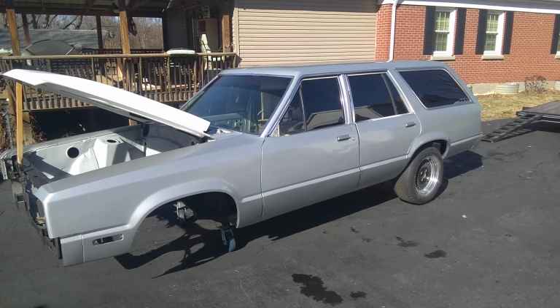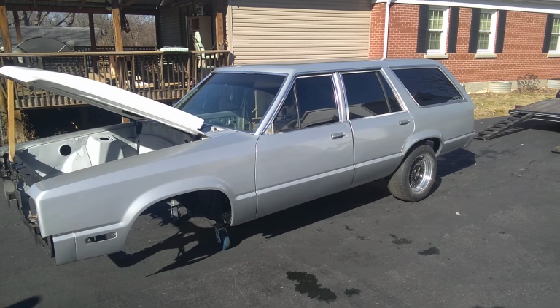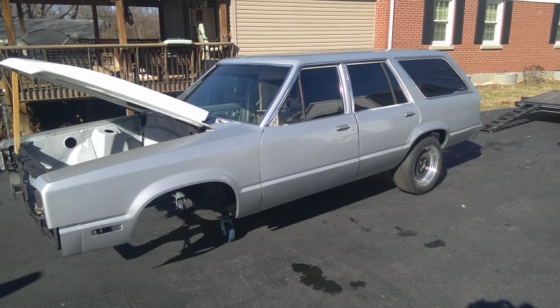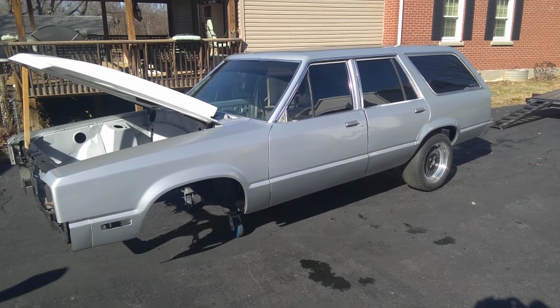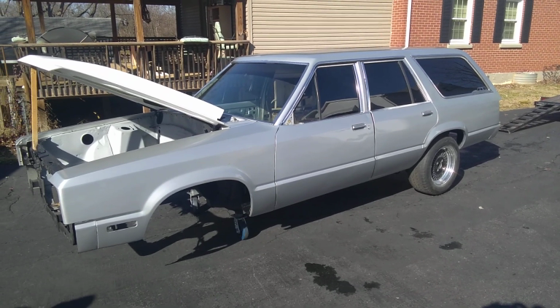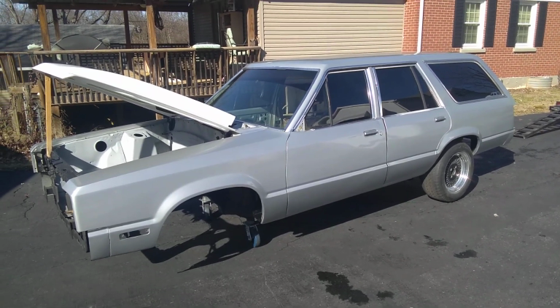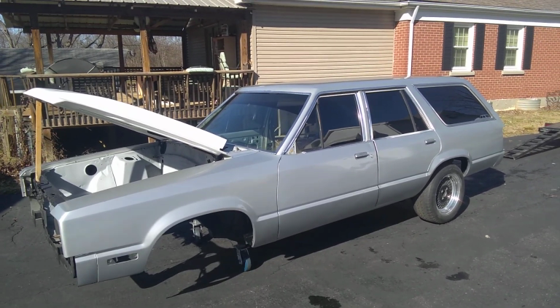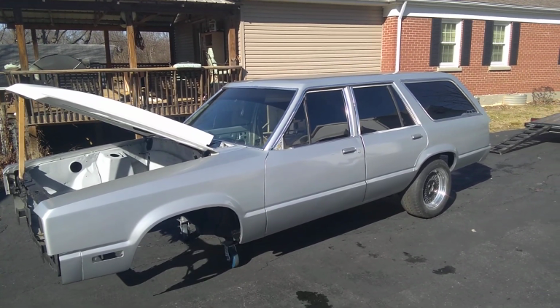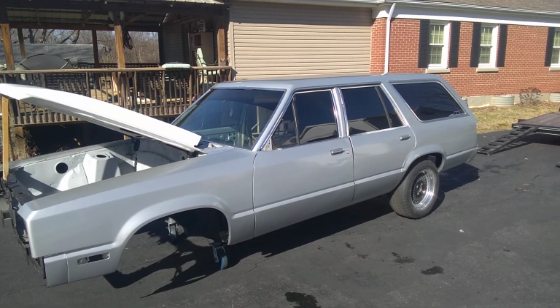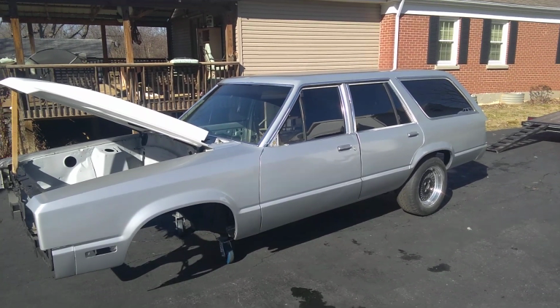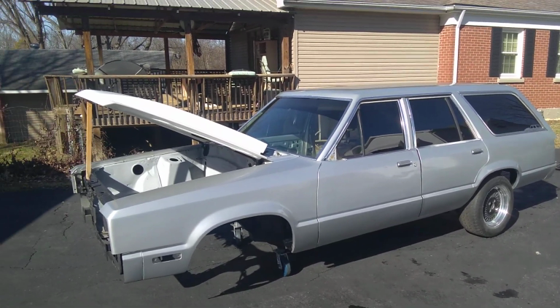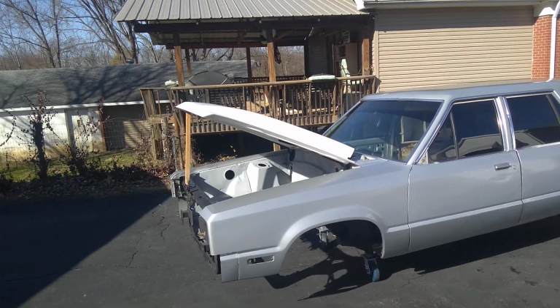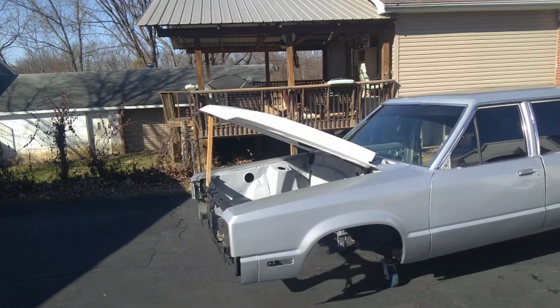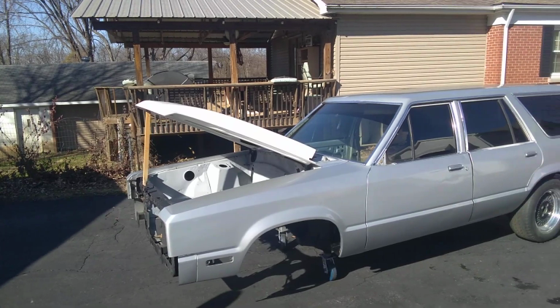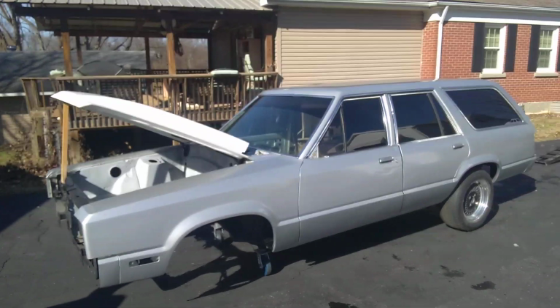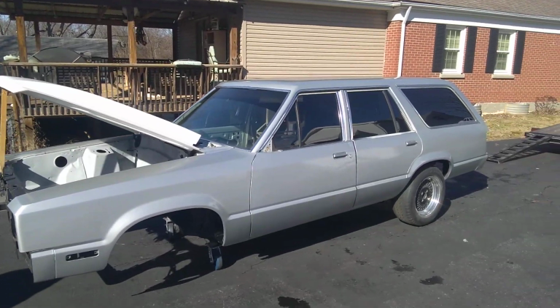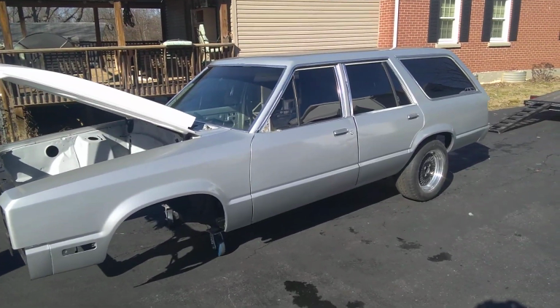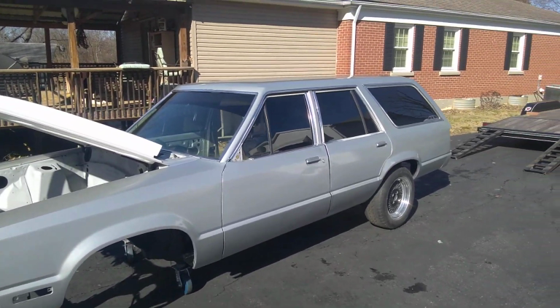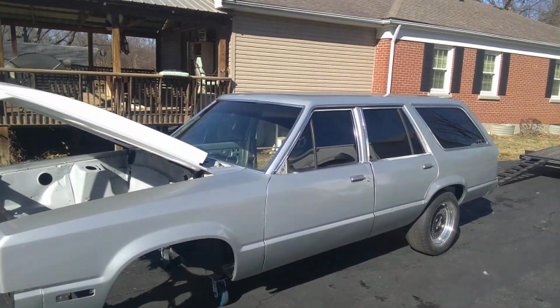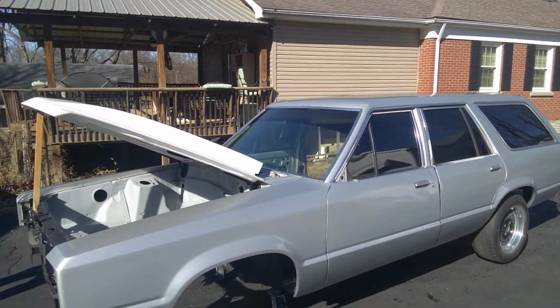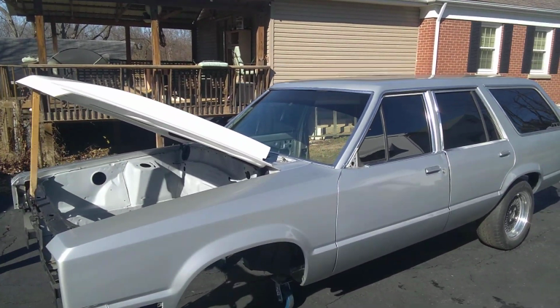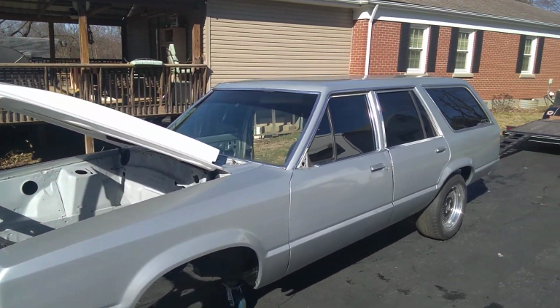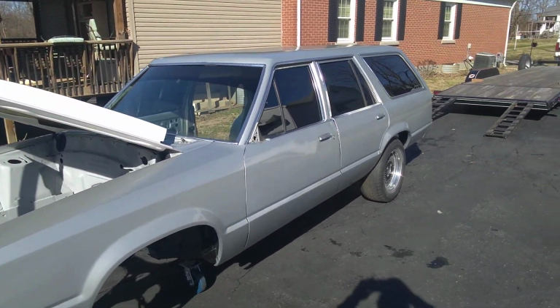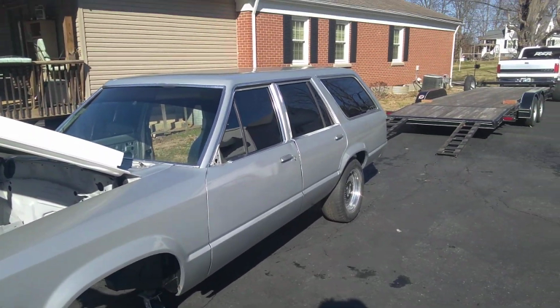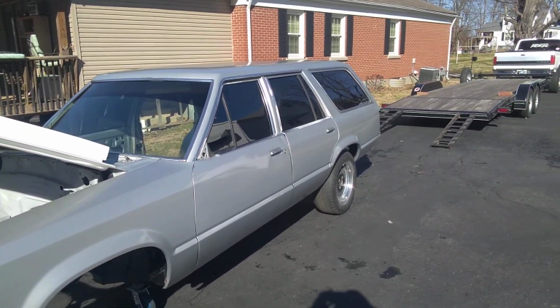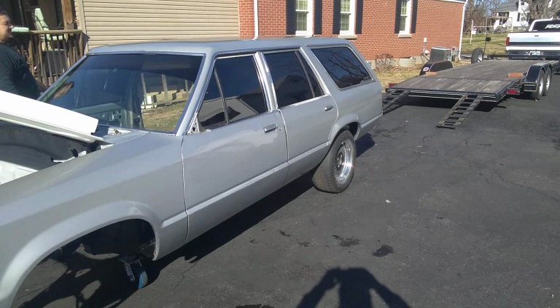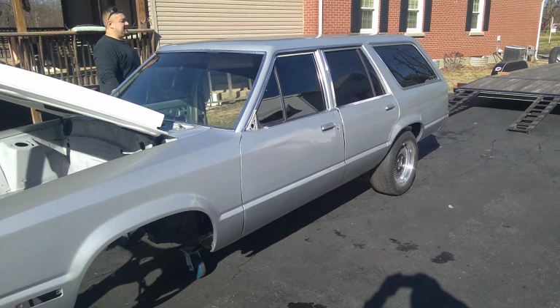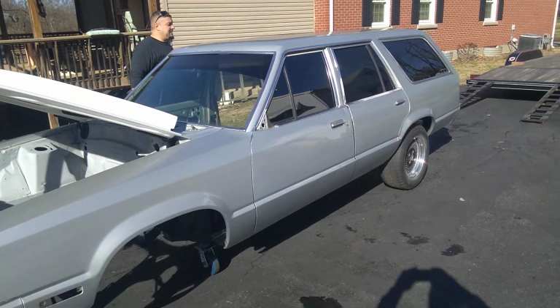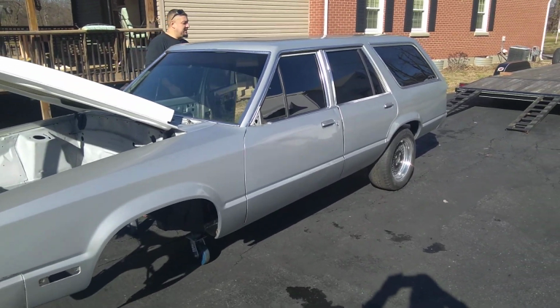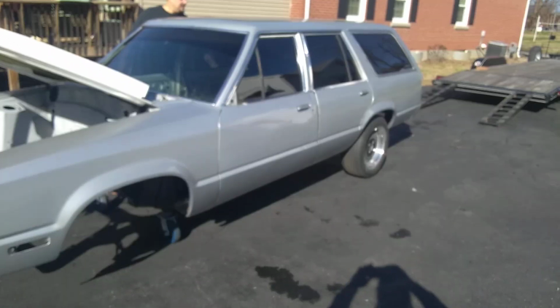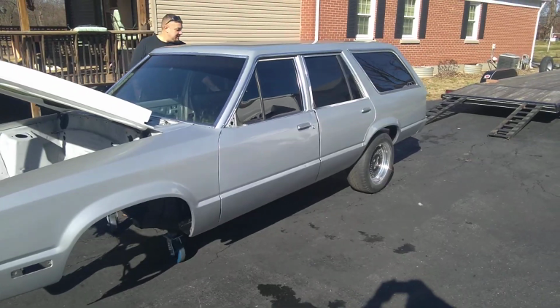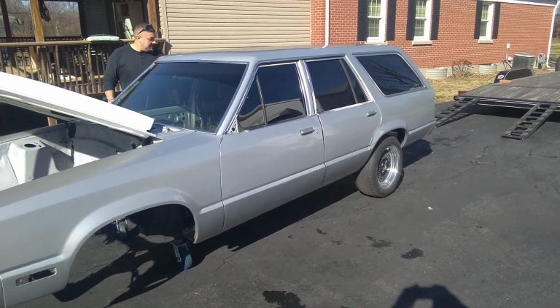Looks like she did in 1978 when she got pulled in the driveway — better than that. She's going to look better than that, few little modifications you know, but that's to come. That's a little teaser.